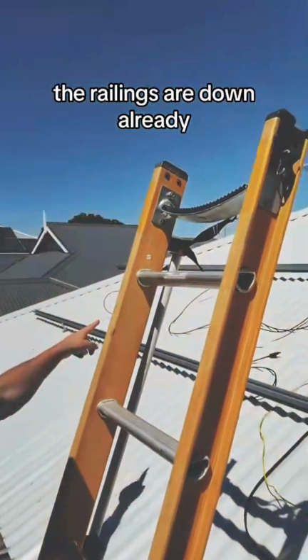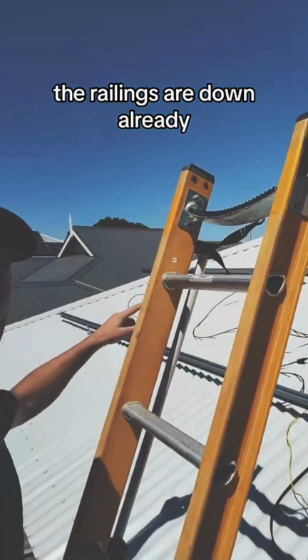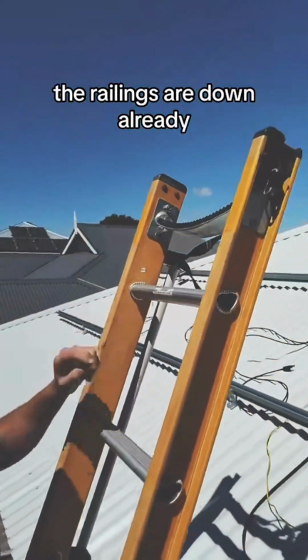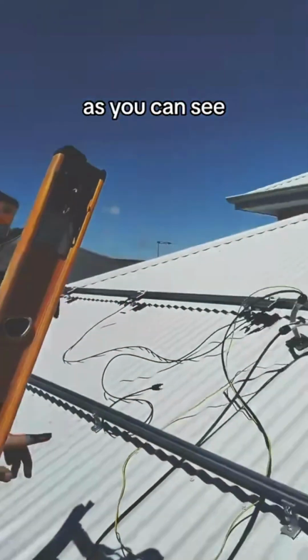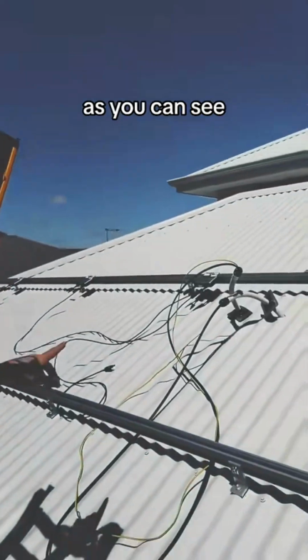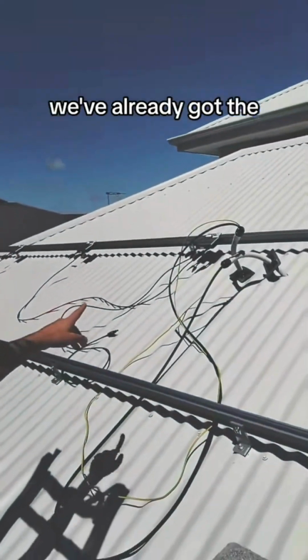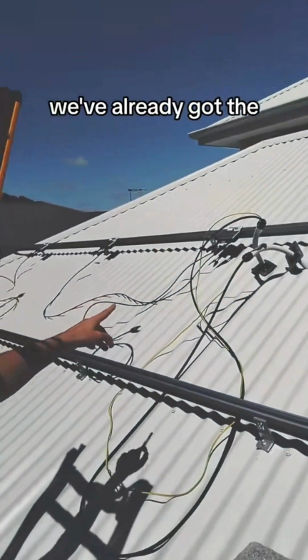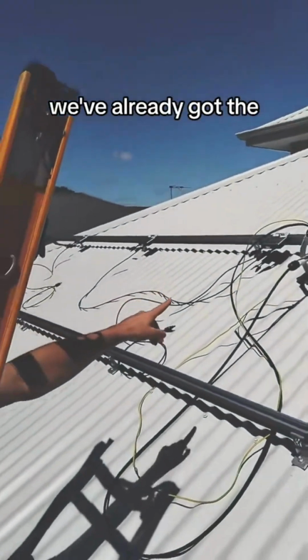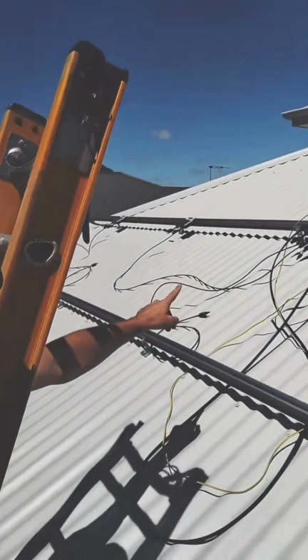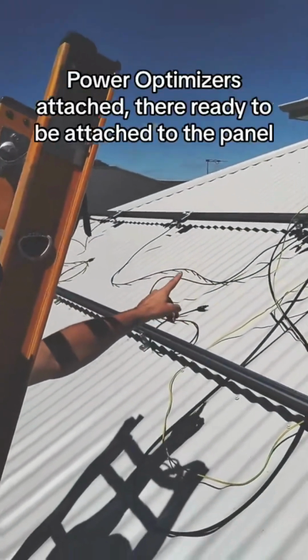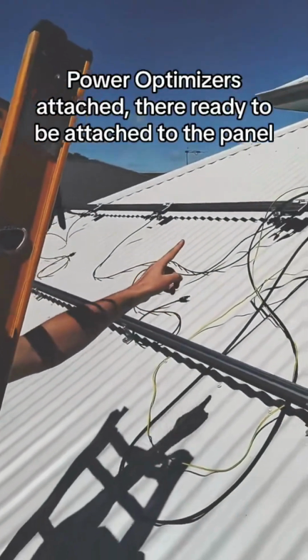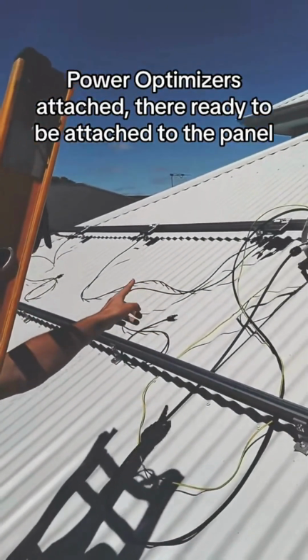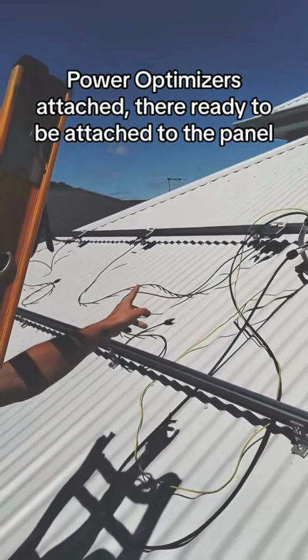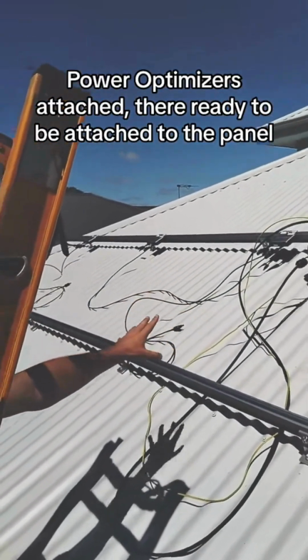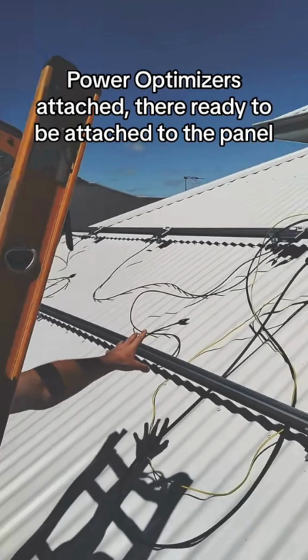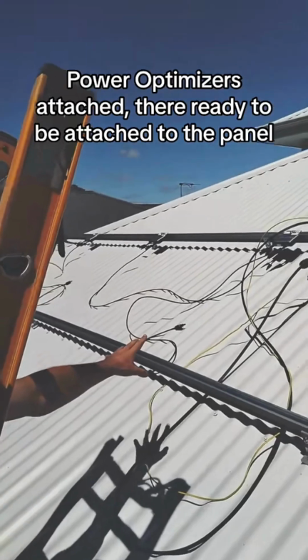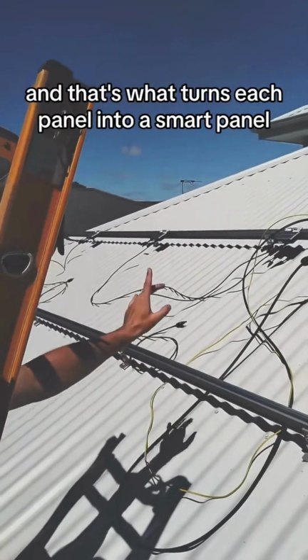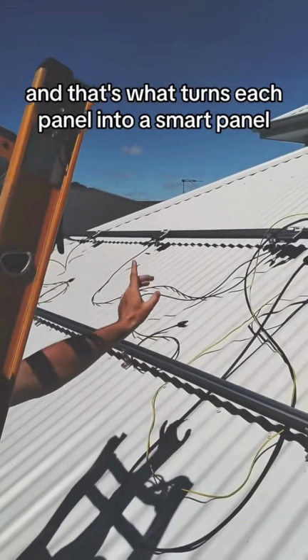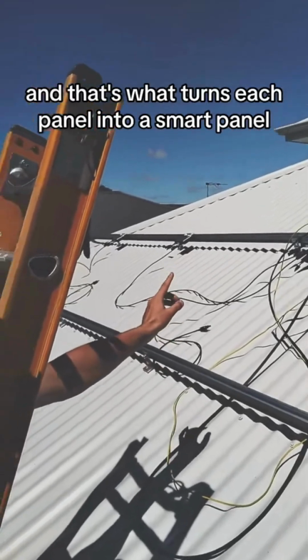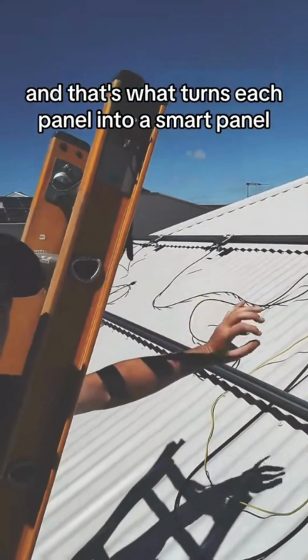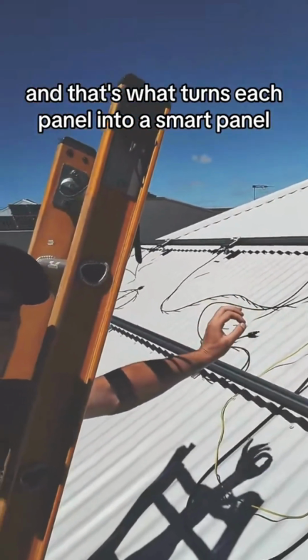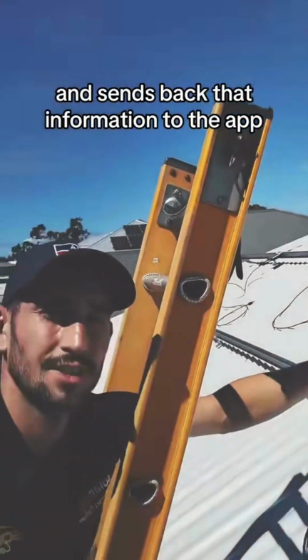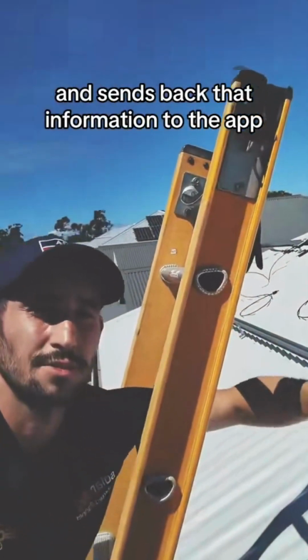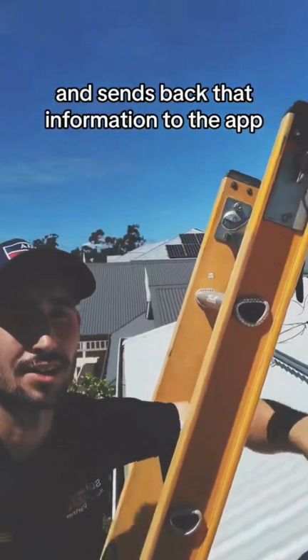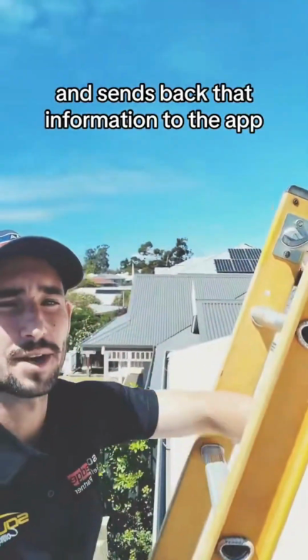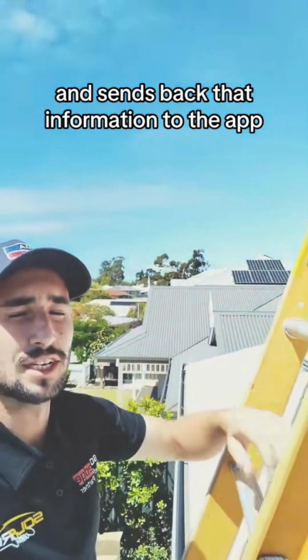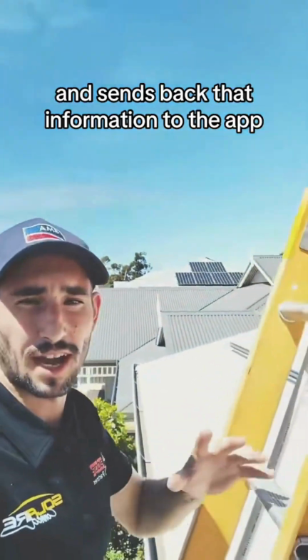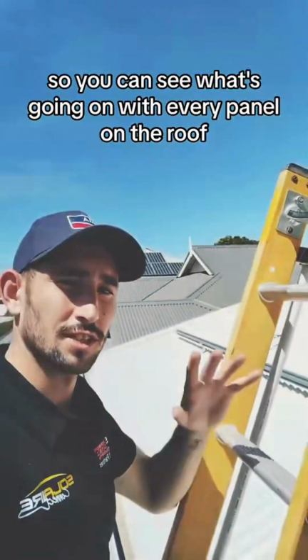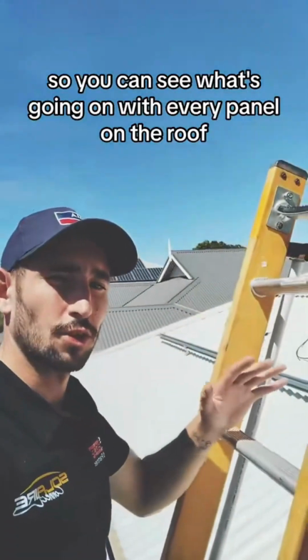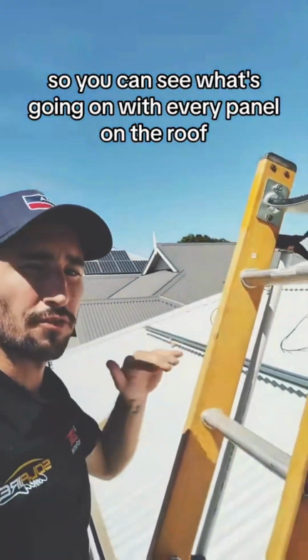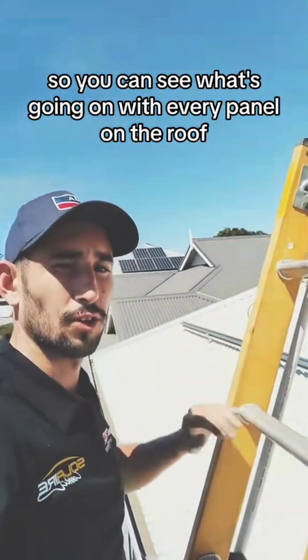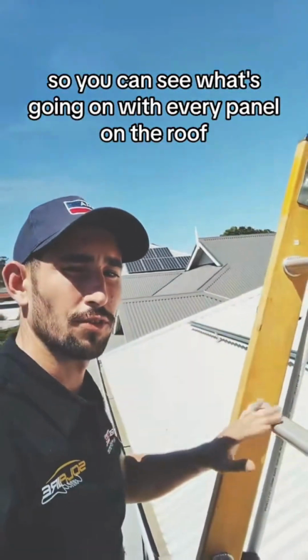The railing's down already, as you can see, and you've already got the power optimizers attached there ready to be attached to the panel. That's what turns each panel into a smart panel and sends back that information to the app so you can see what's going on with every panel on the roof.